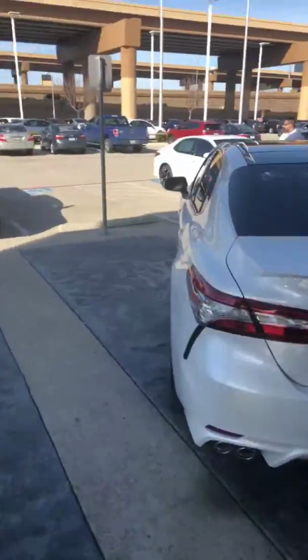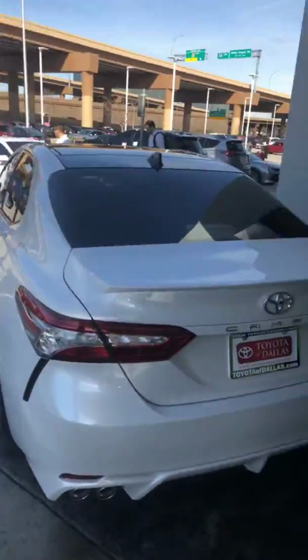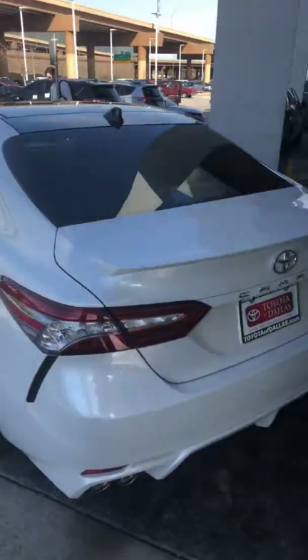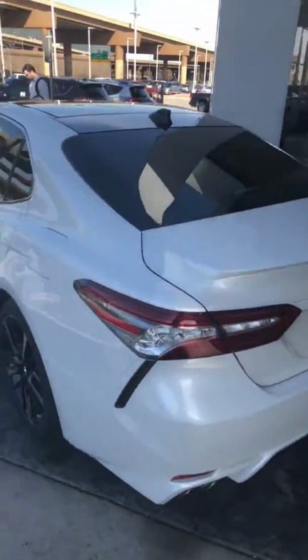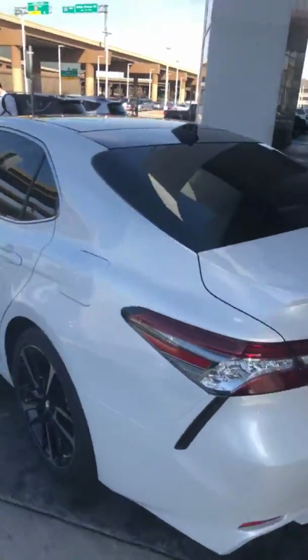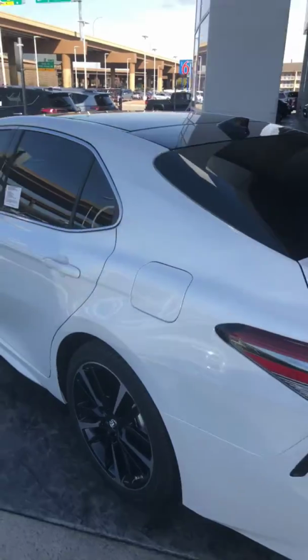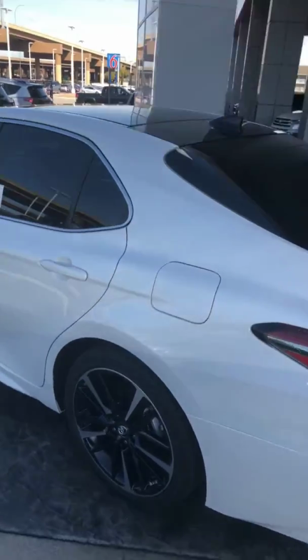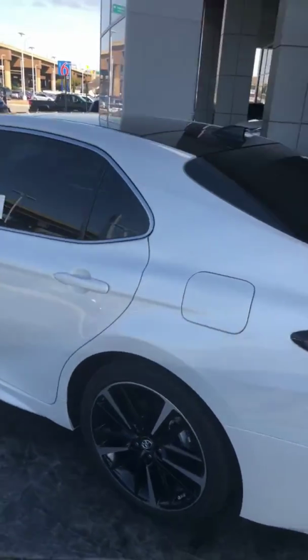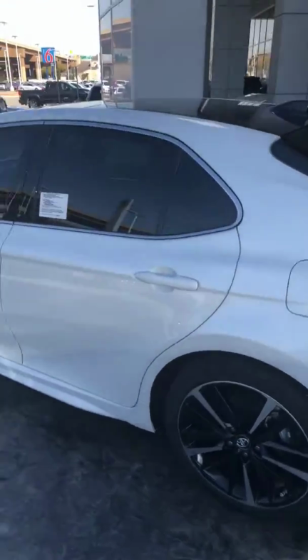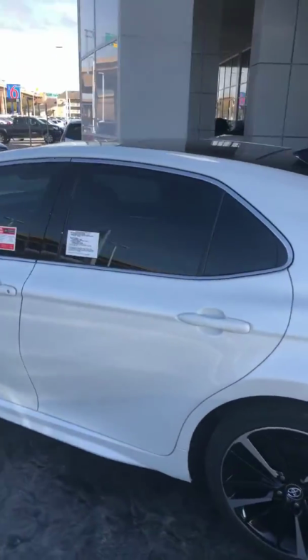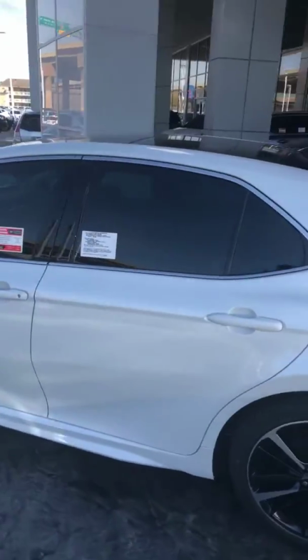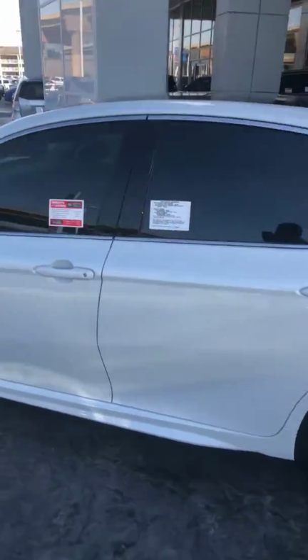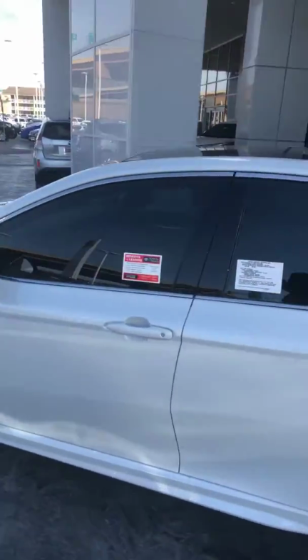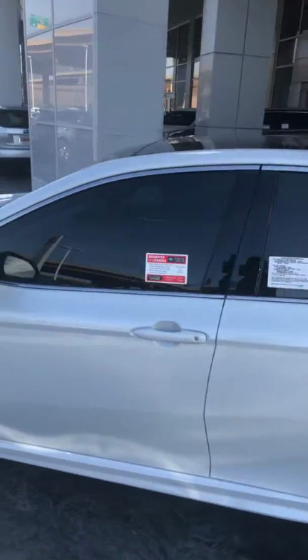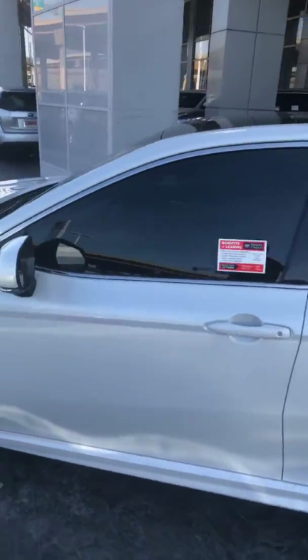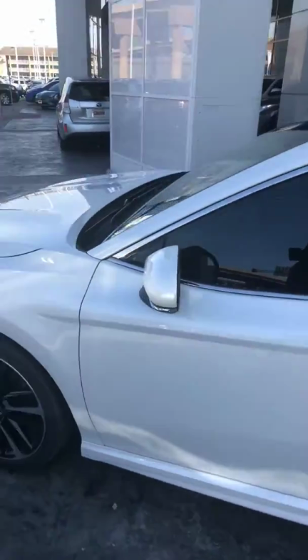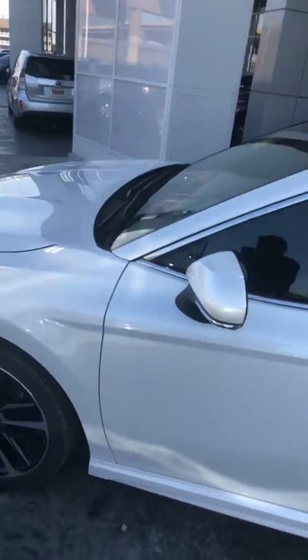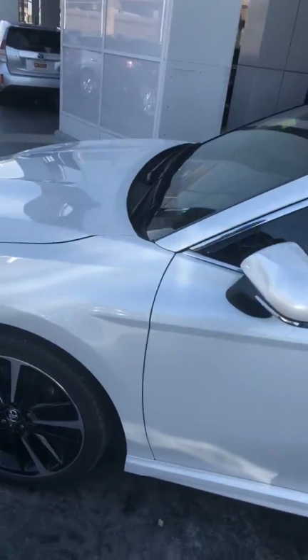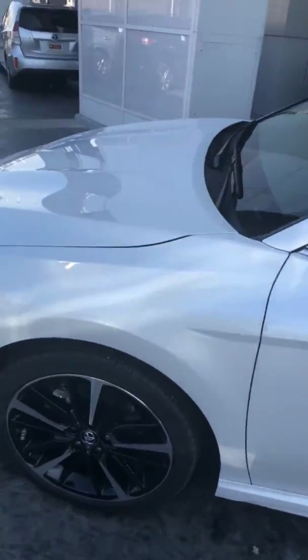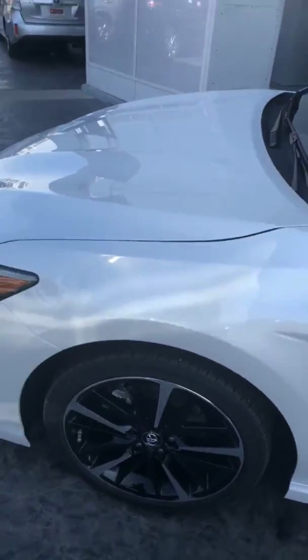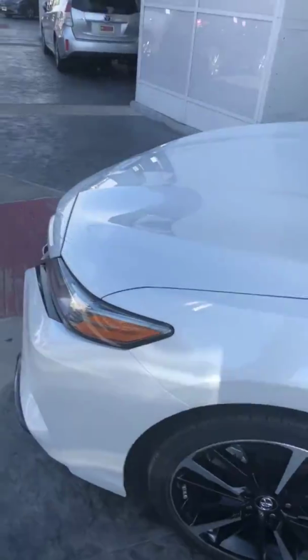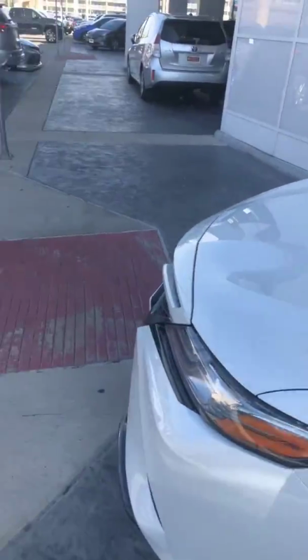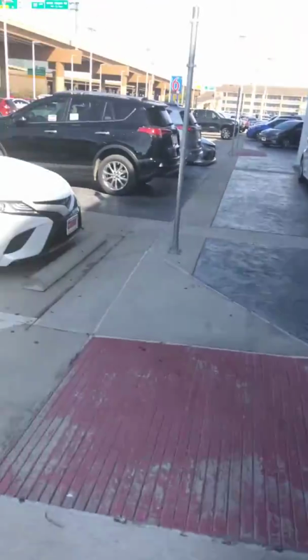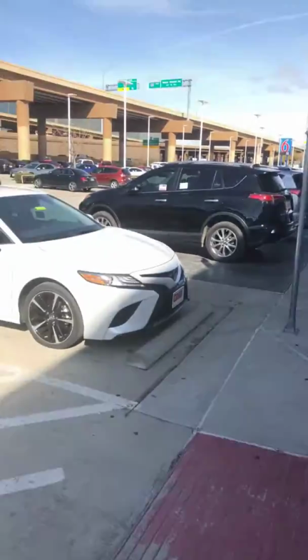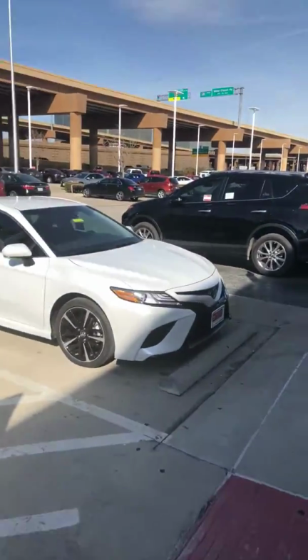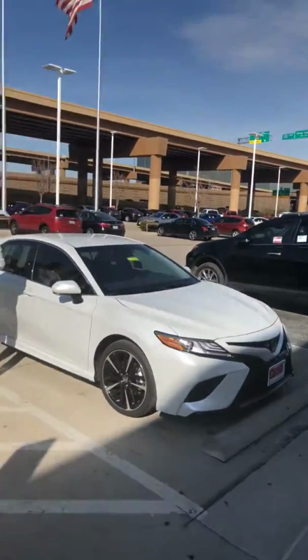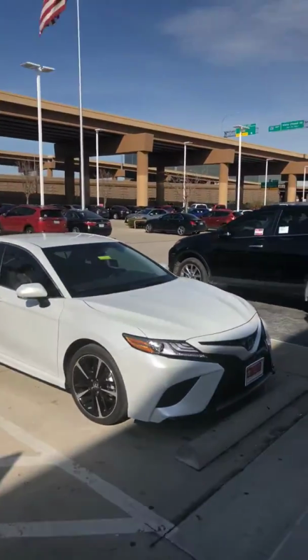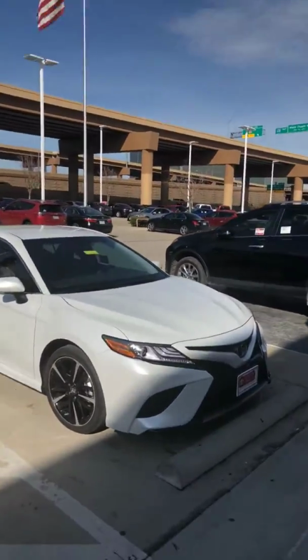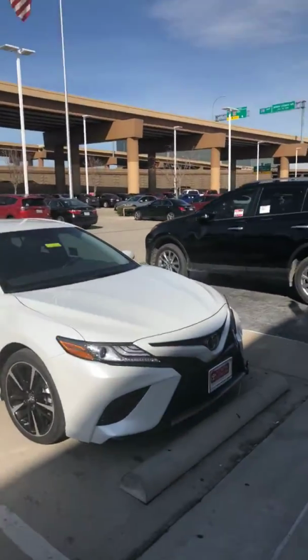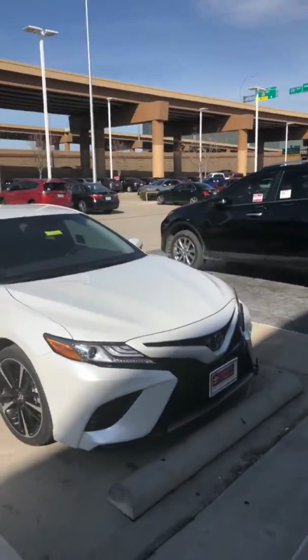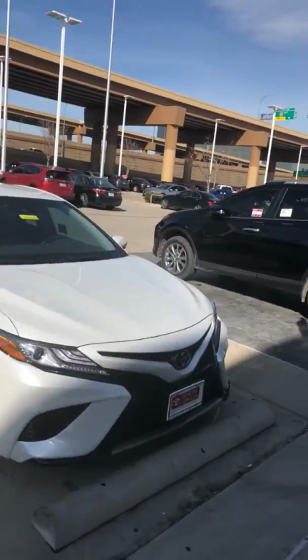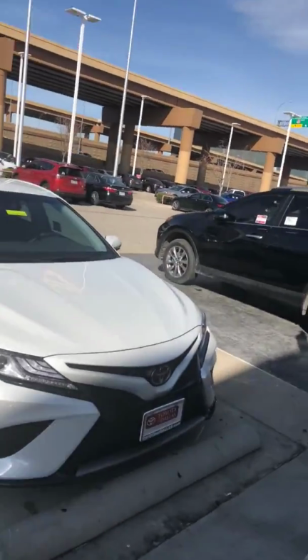We've got a white one too. That's a white XSE, and right here is a white SE.